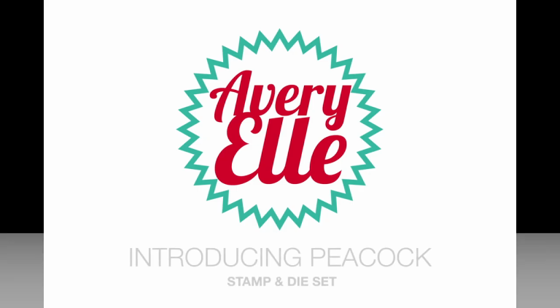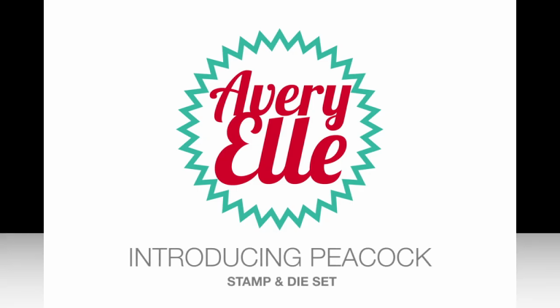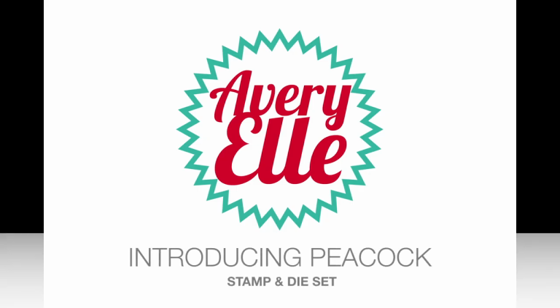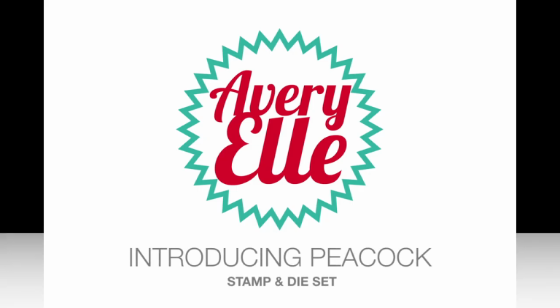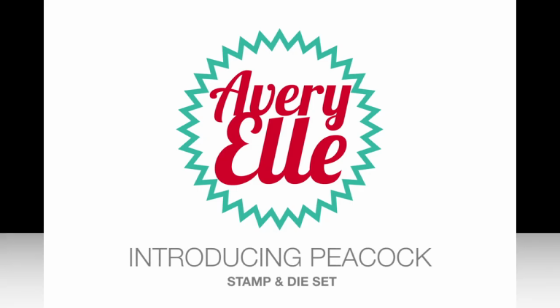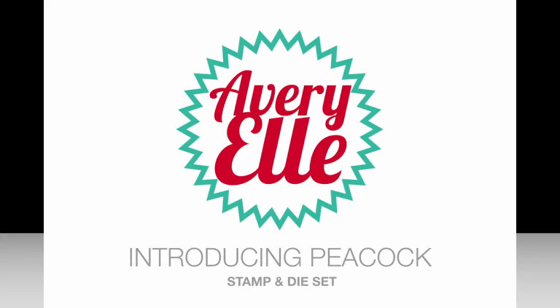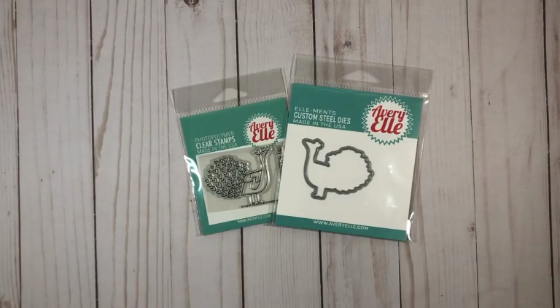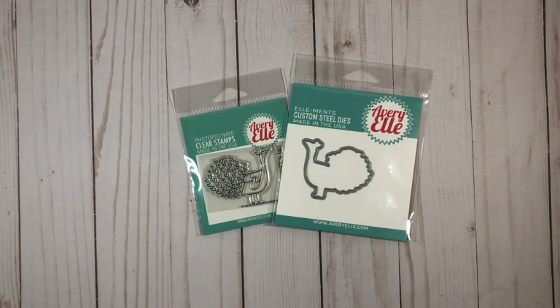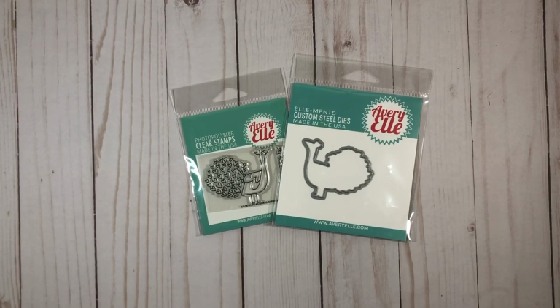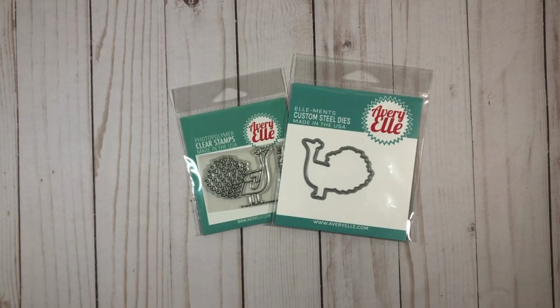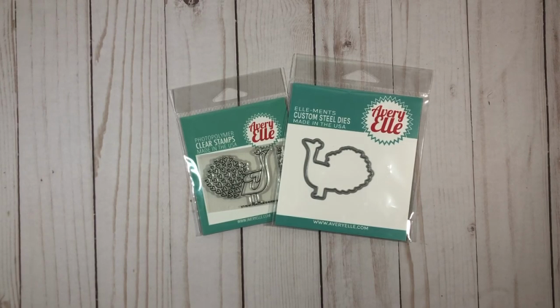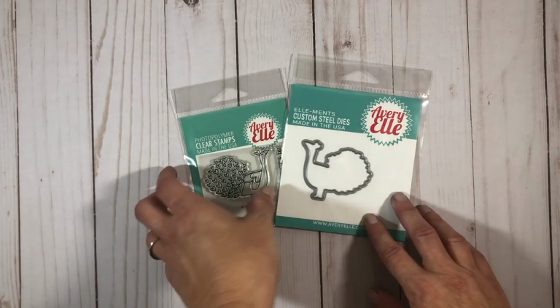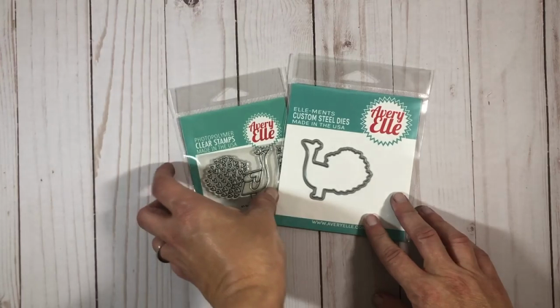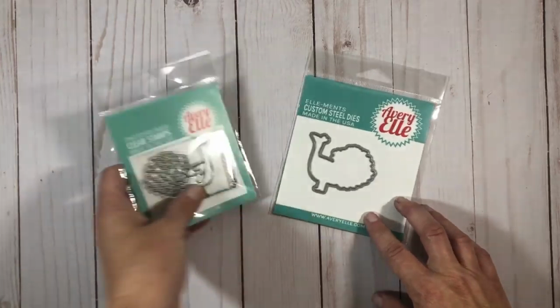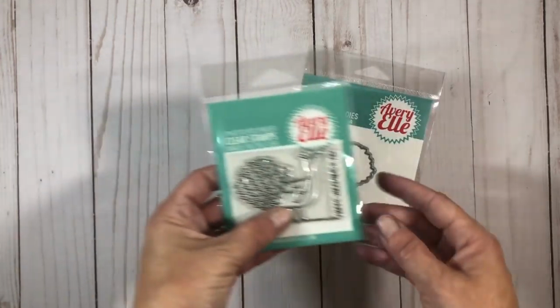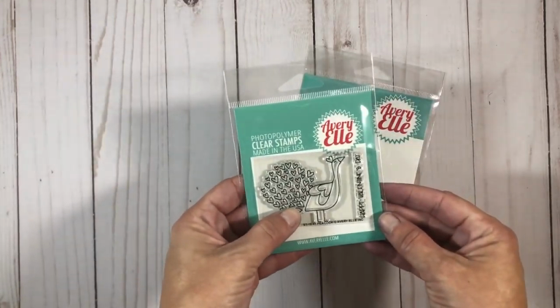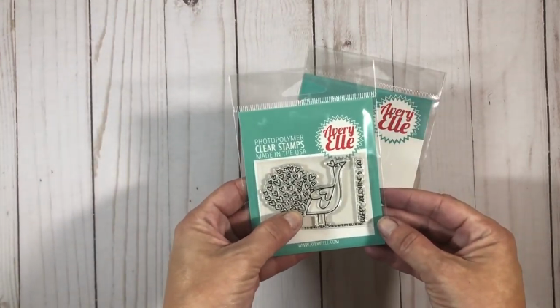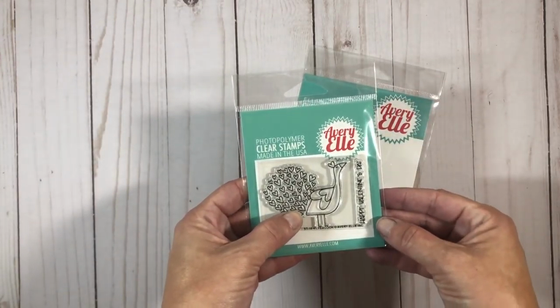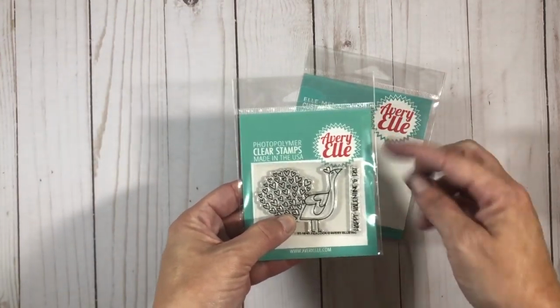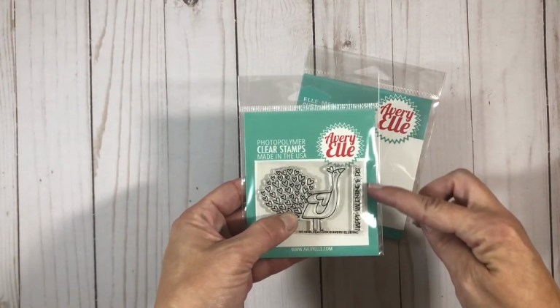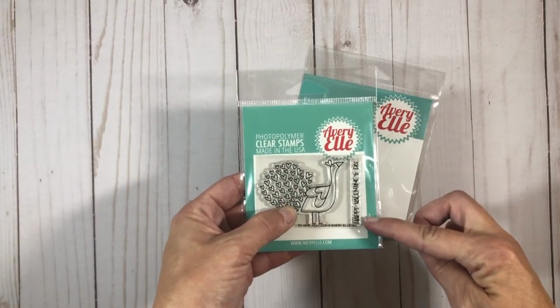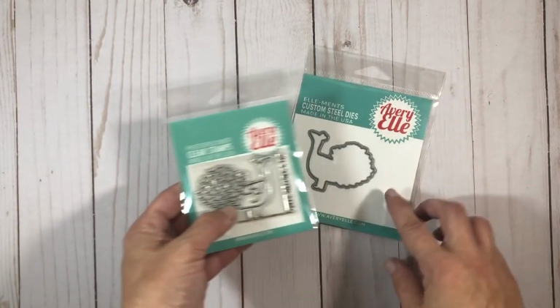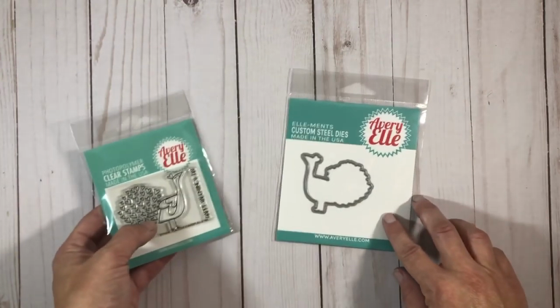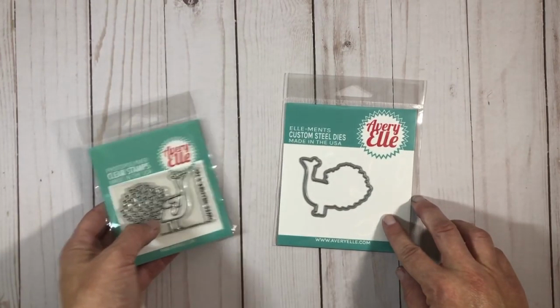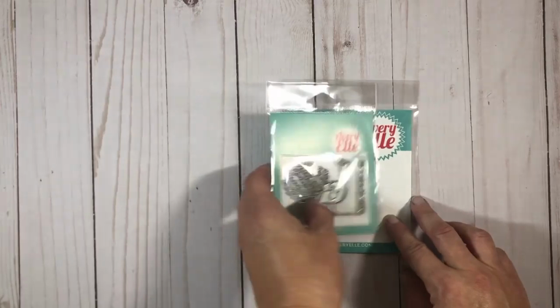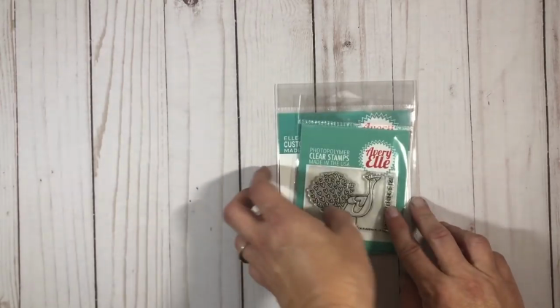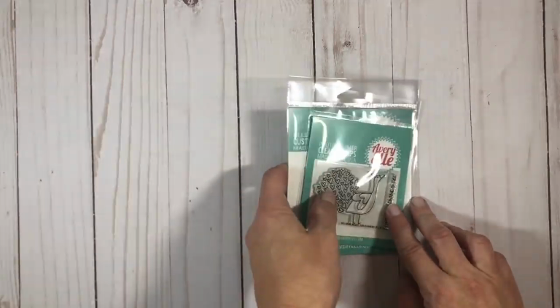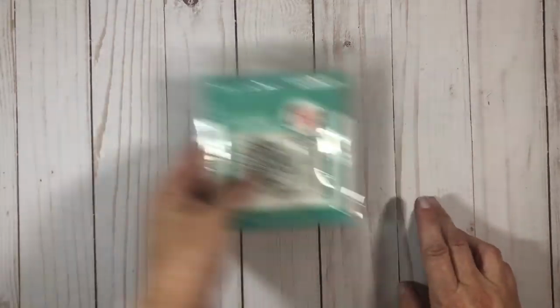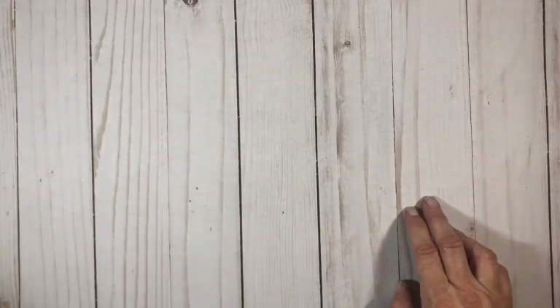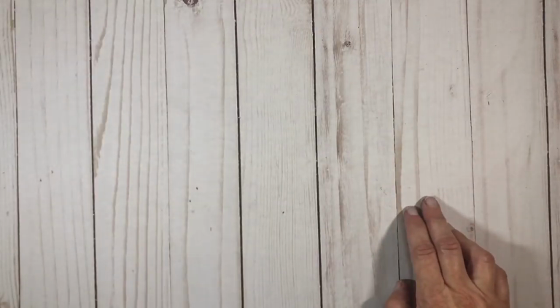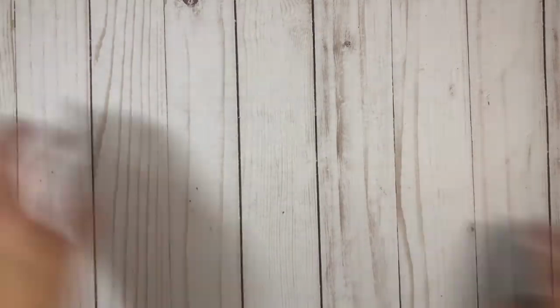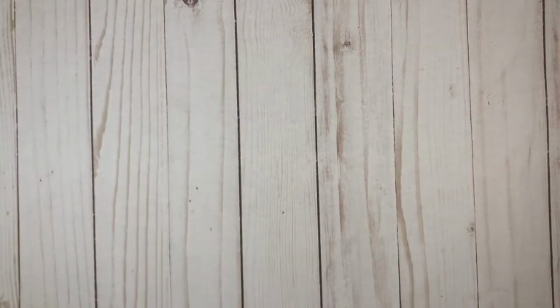This is Jamie with Averylle, and today I'm introducing our Peacock Stamp and Die Set. This stamp set includes a cute peacock image with heart feathers, a happy Valentine's Day sentiment, and a die set sold separately.